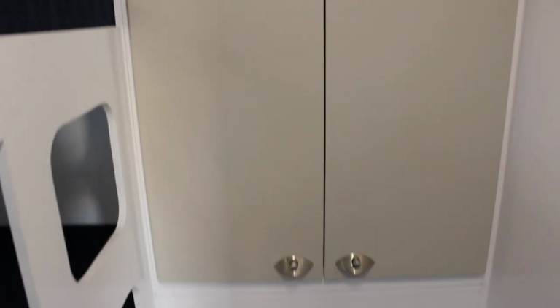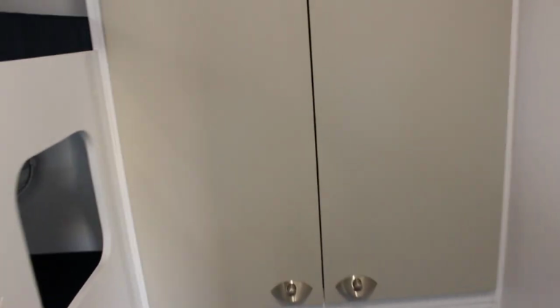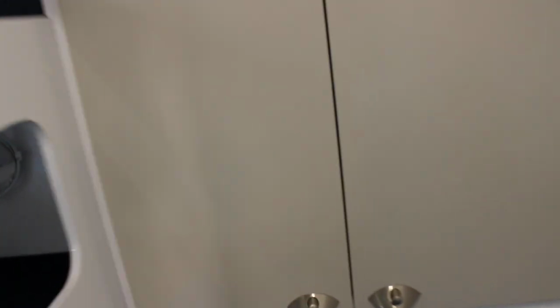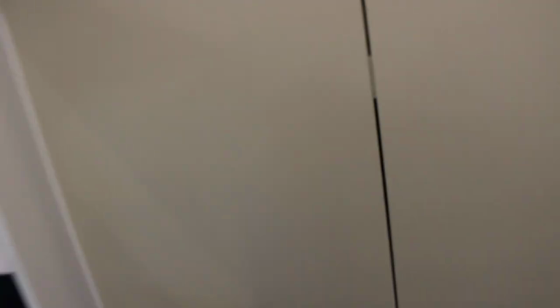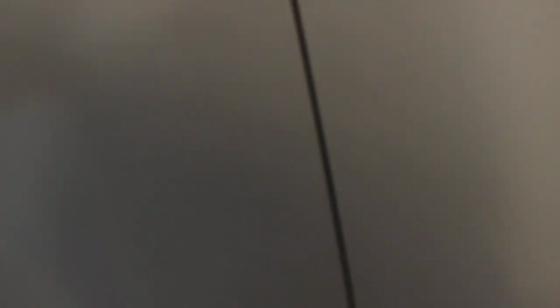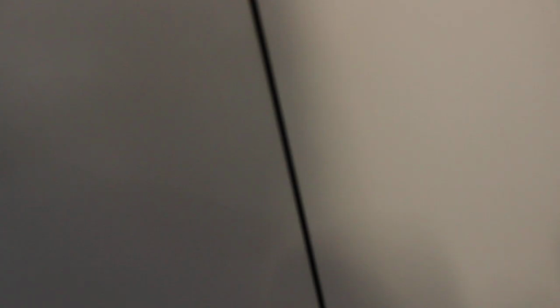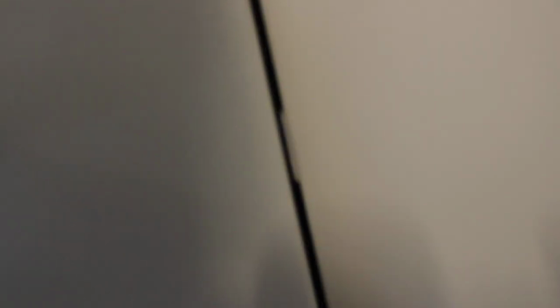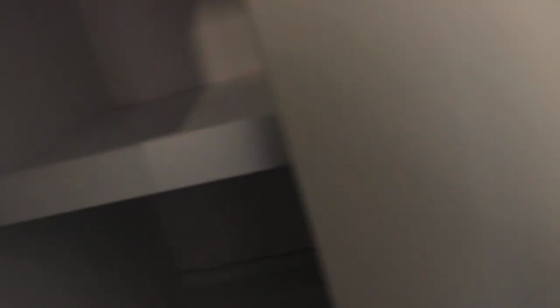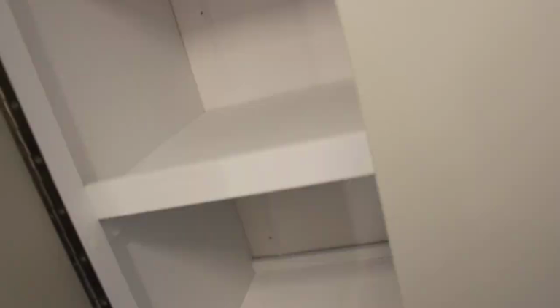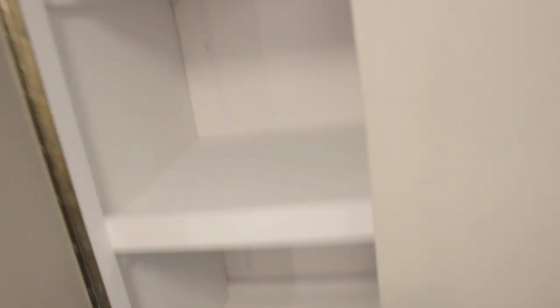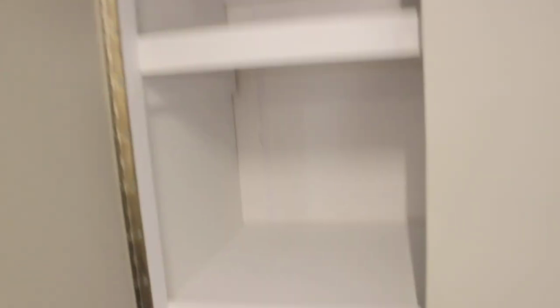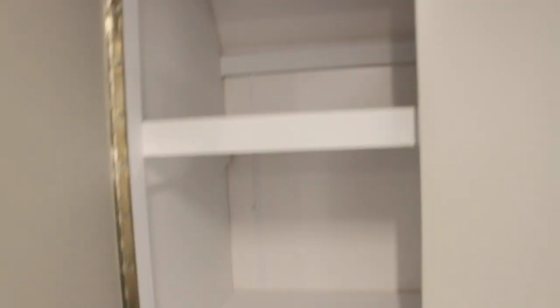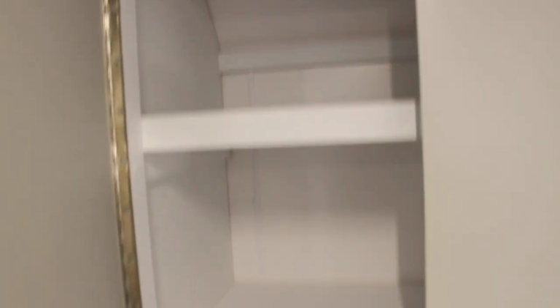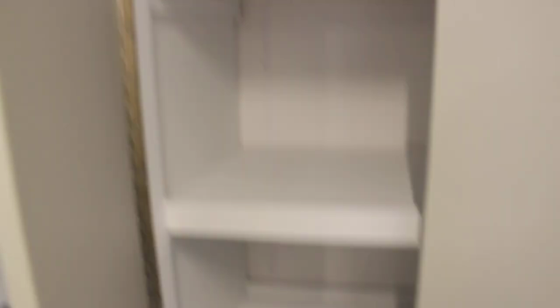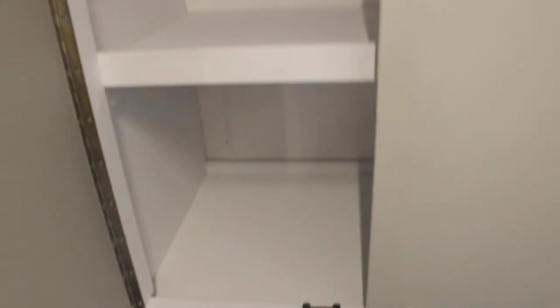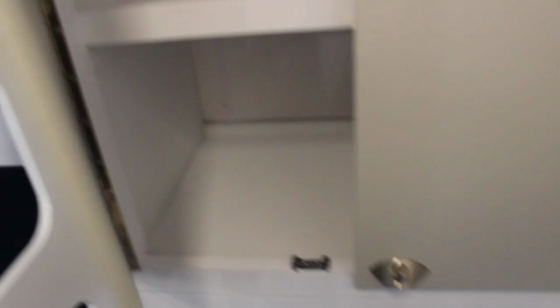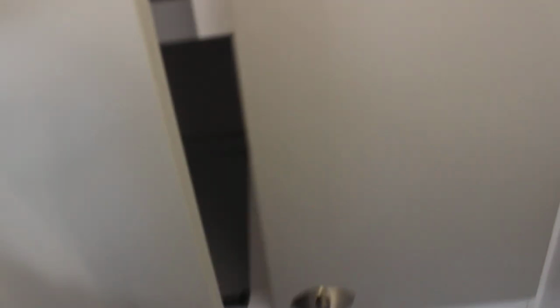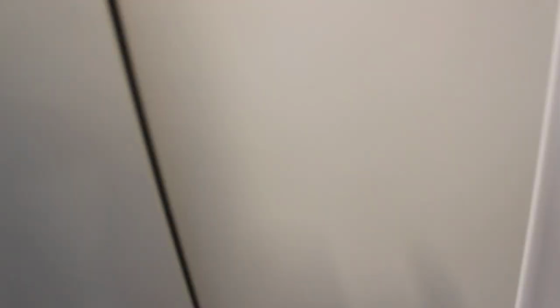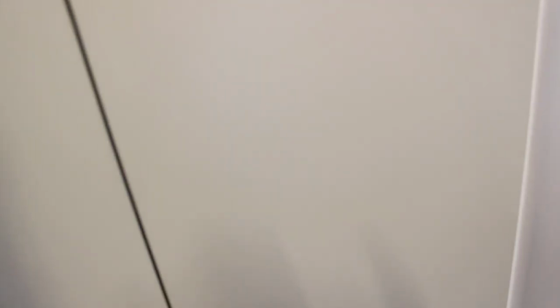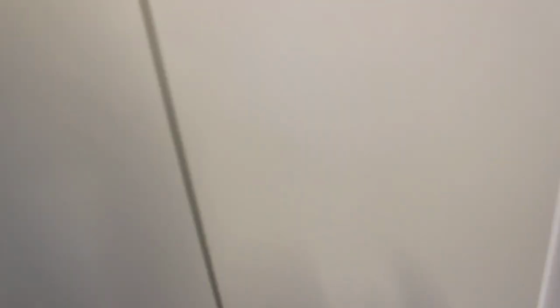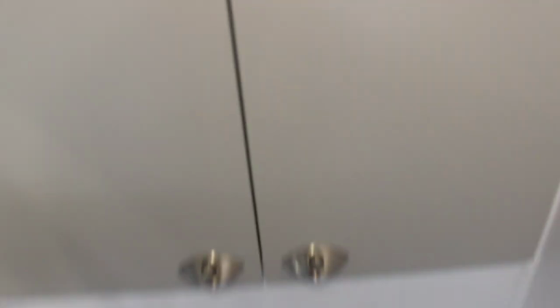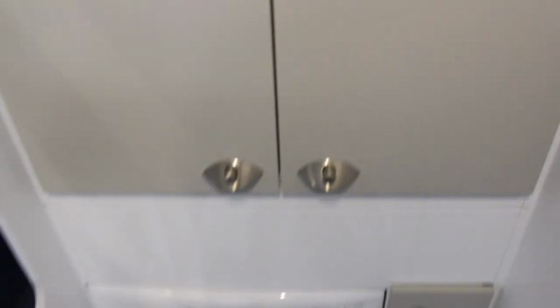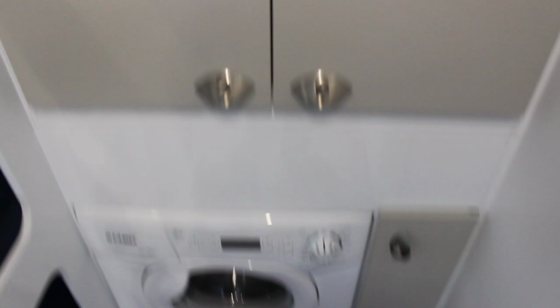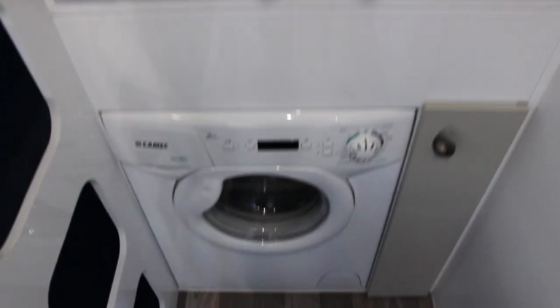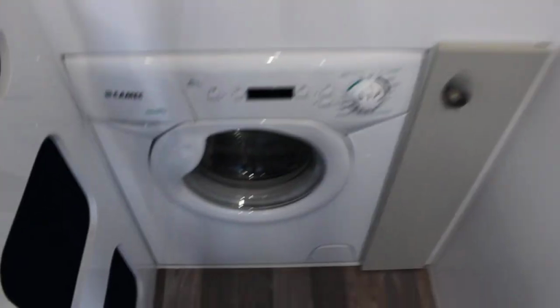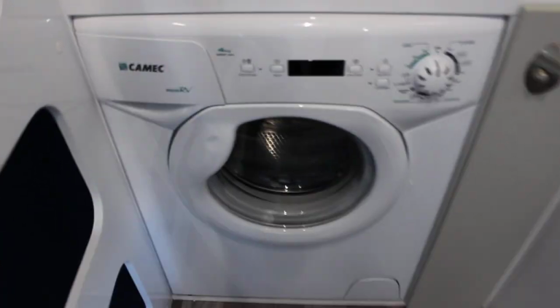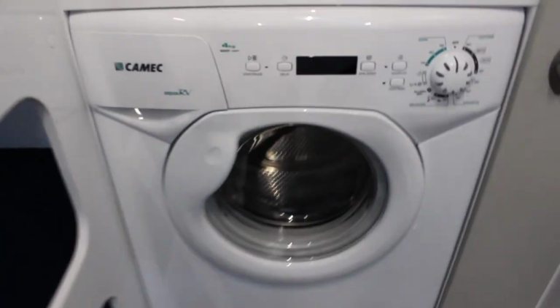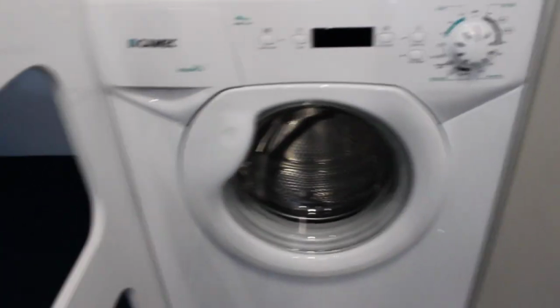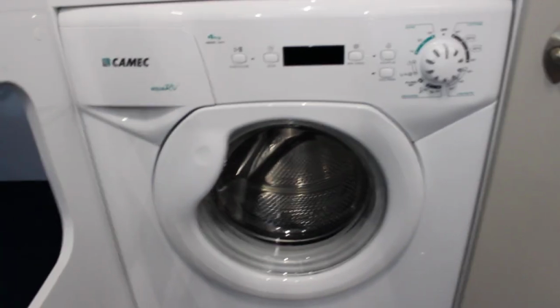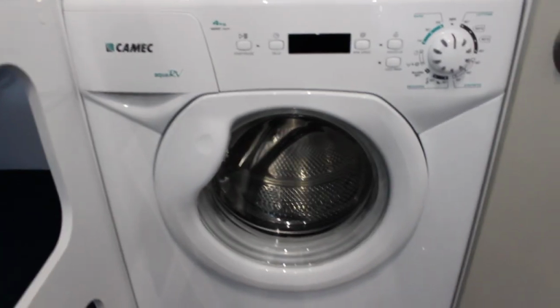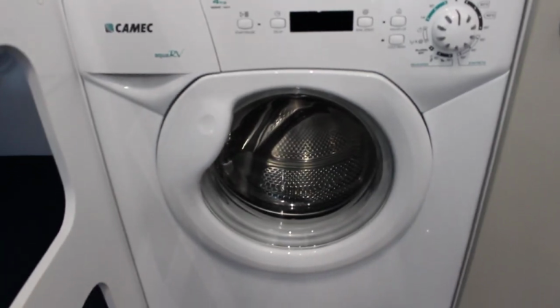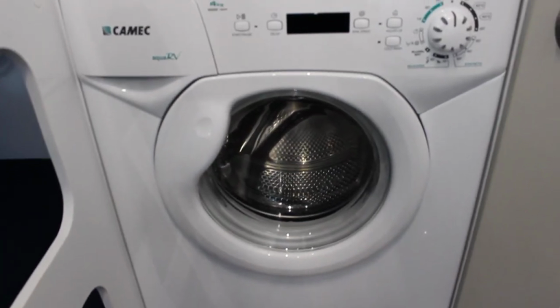Directly at the back here we've got a huge storage compartment — store all the clothes and linen, and it's not going to roll around when you're going off road. You've got a Kamek washer dryer there.